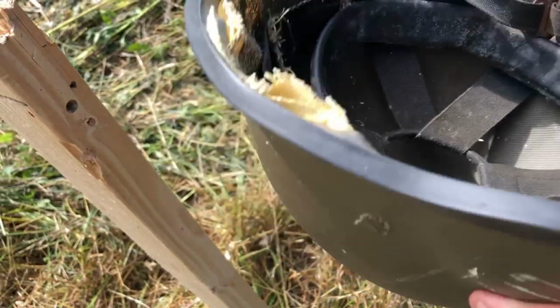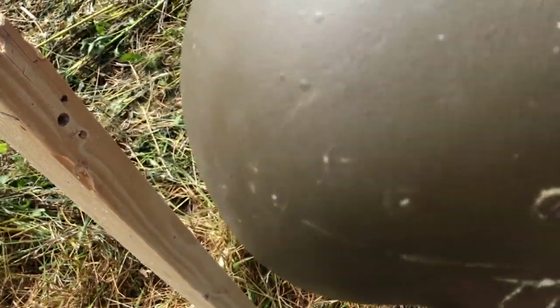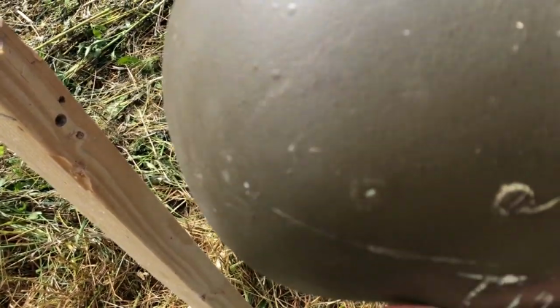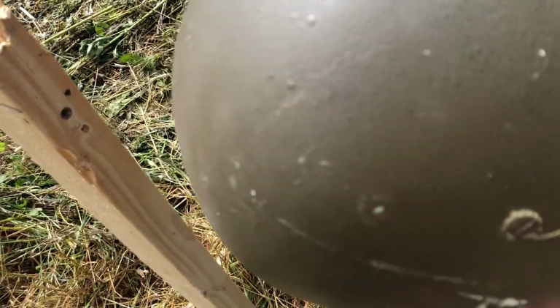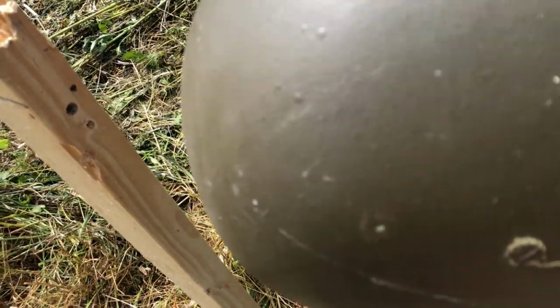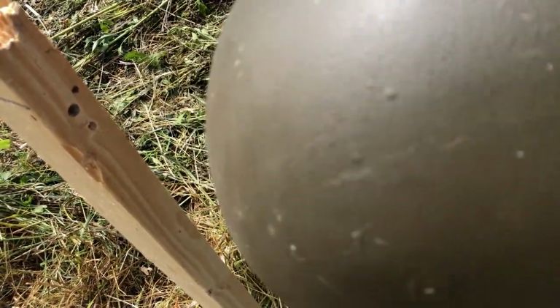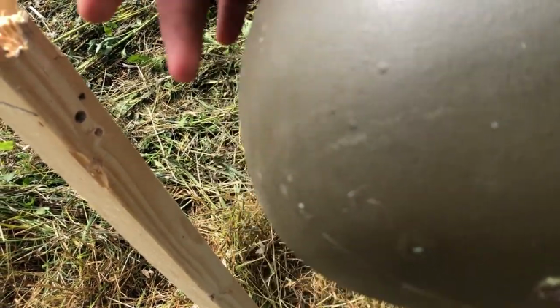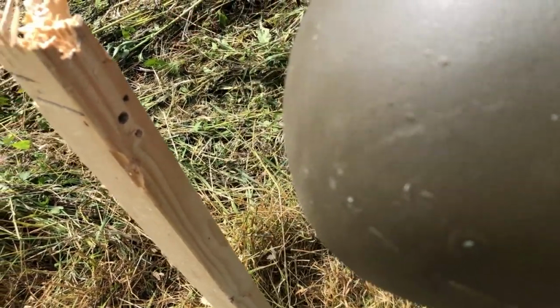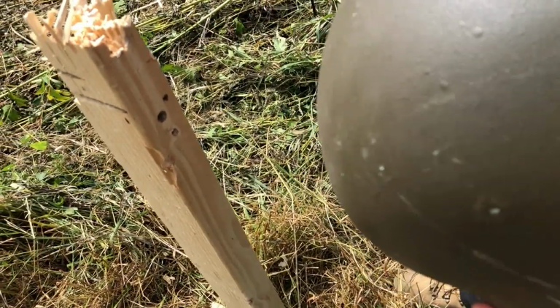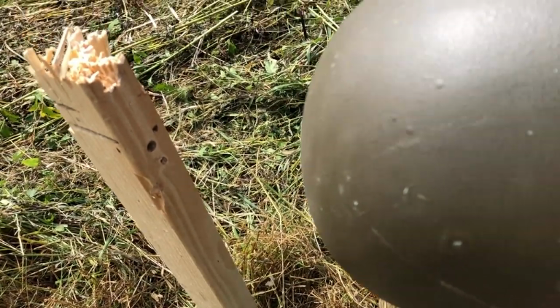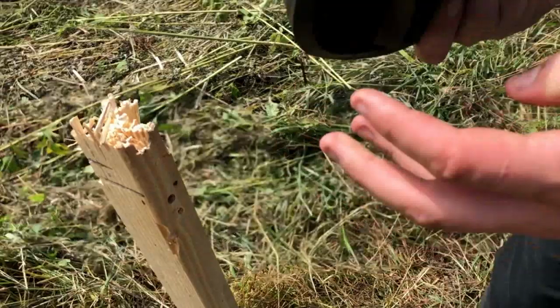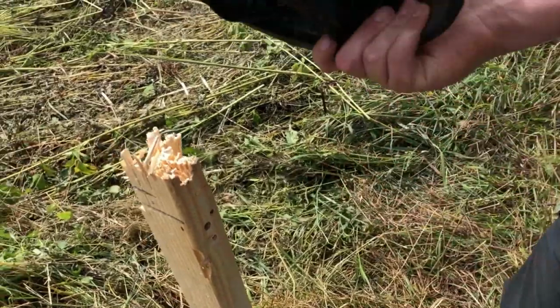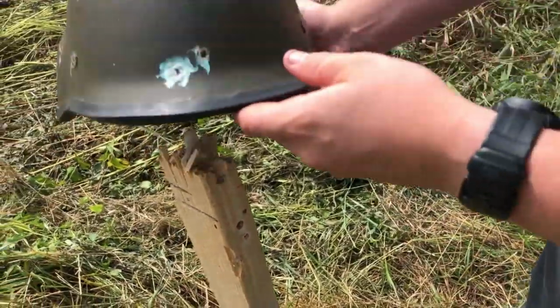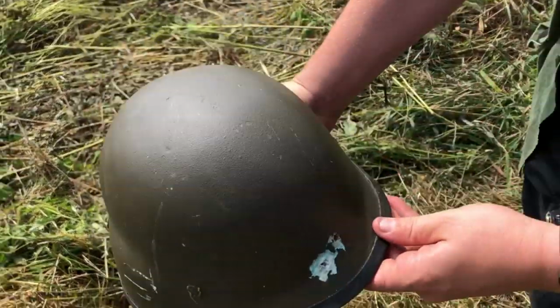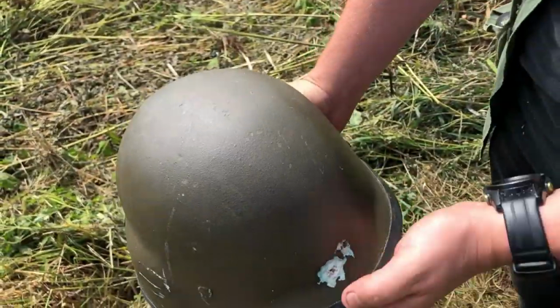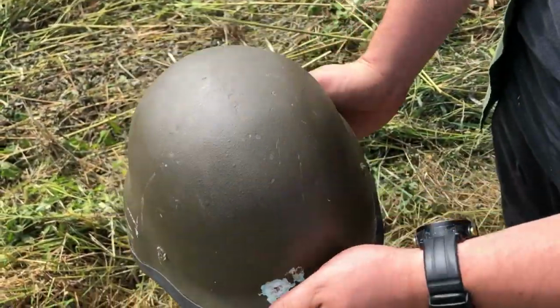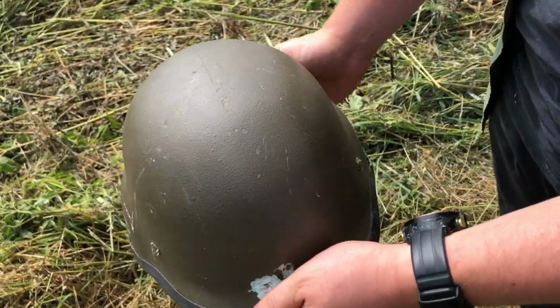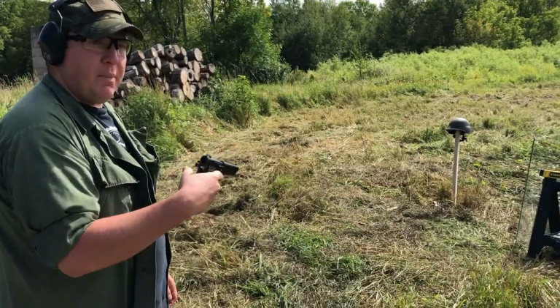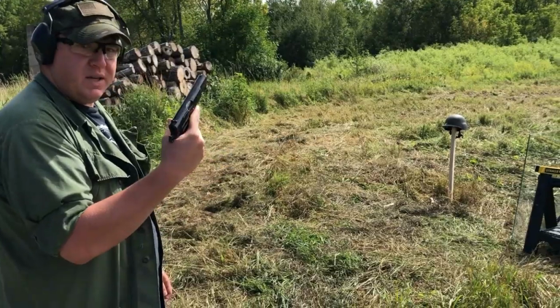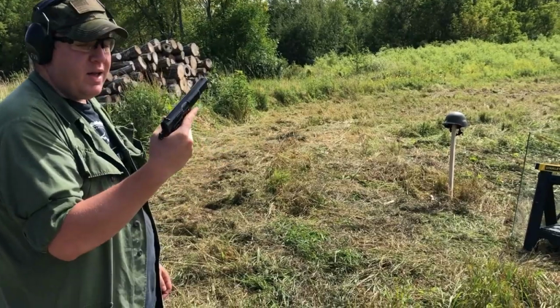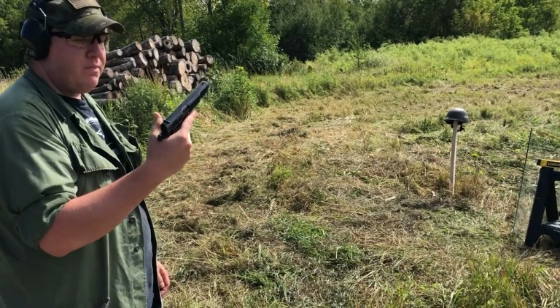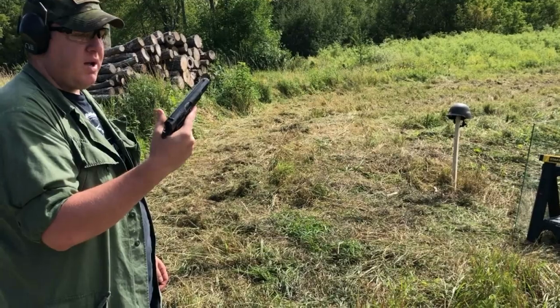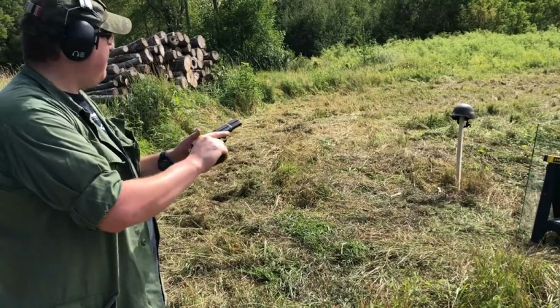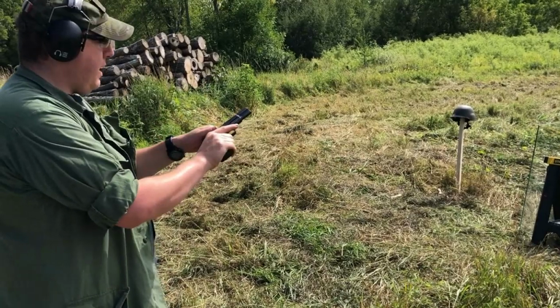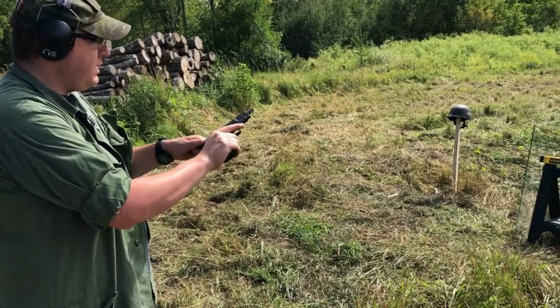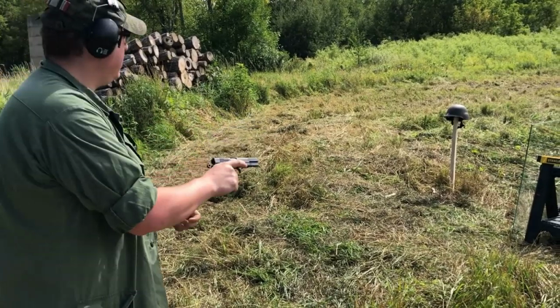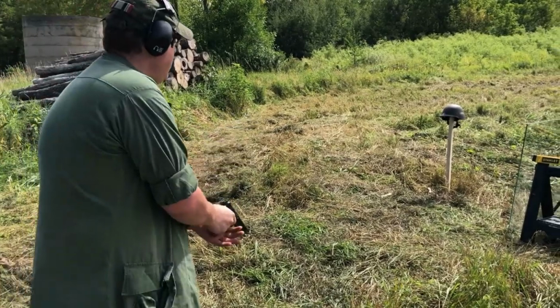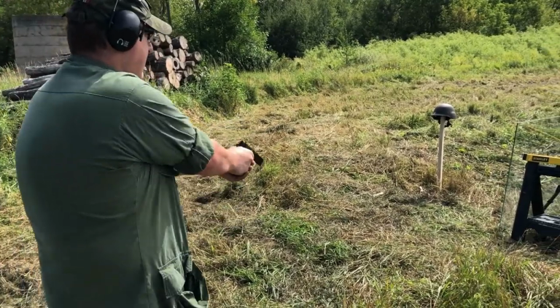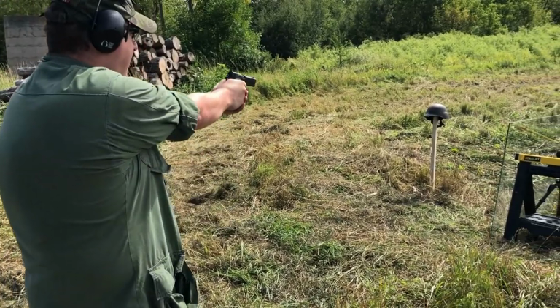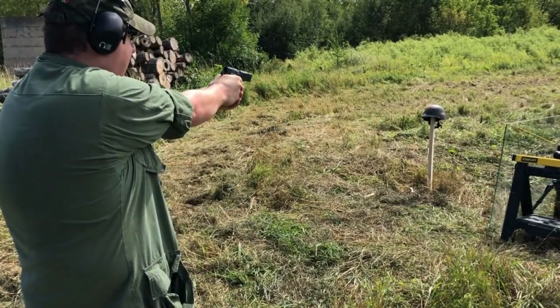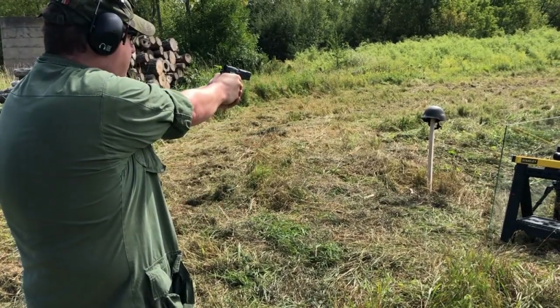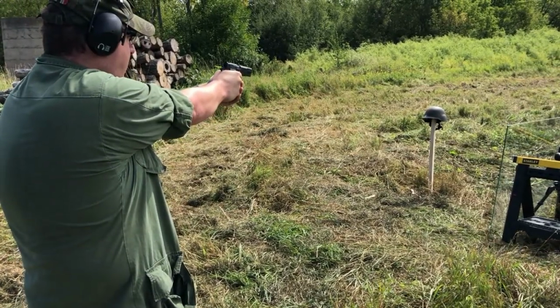What's up with us shooting low today? I'm going to try to hit higher — I guess you've got to aim at the top of the helmet. We're going to do regular 9mm next: 9x19 out of the Hungarian FEG high-power pistol. I'm going to aim at the top of the helmet this time. Maybe I'll actually hit it square.